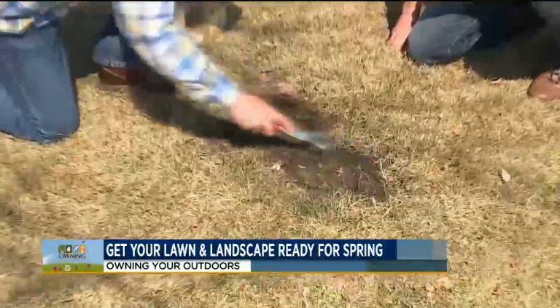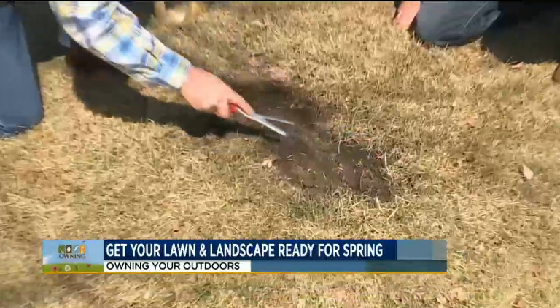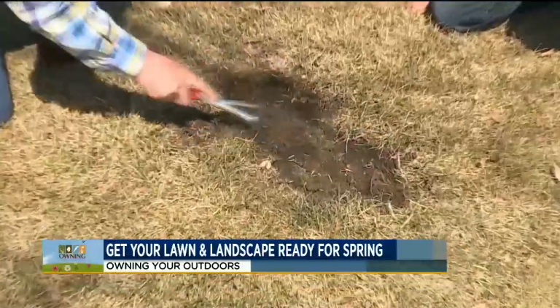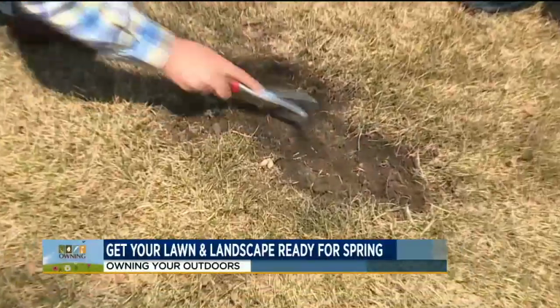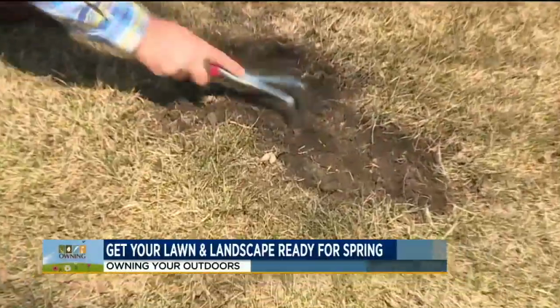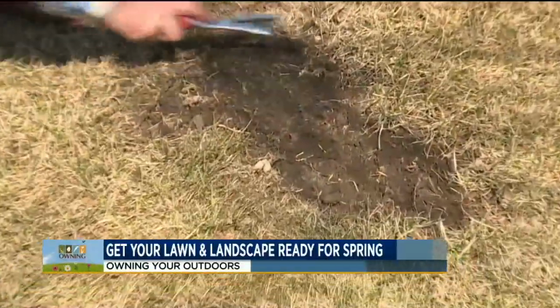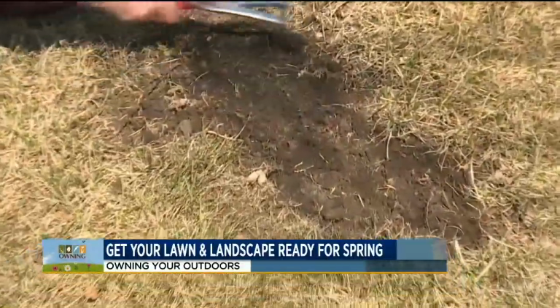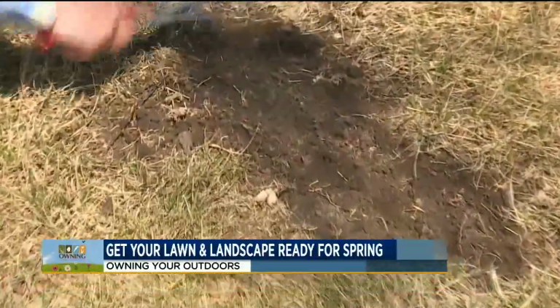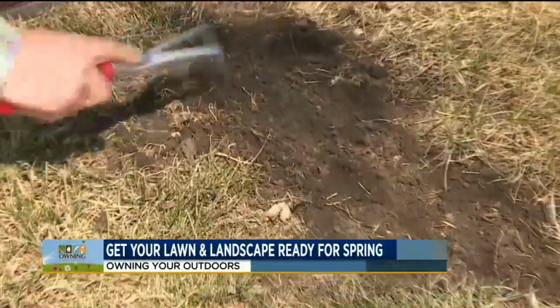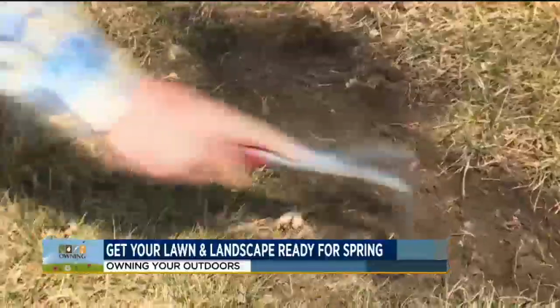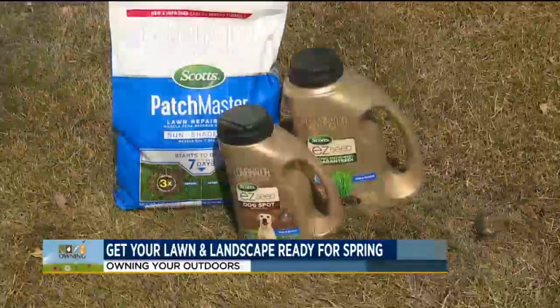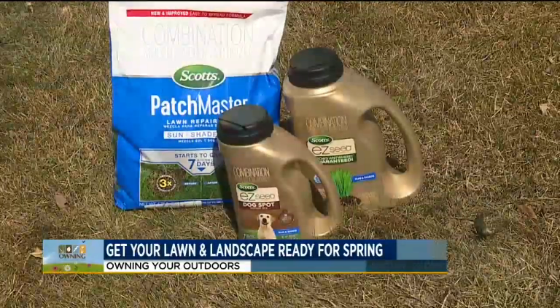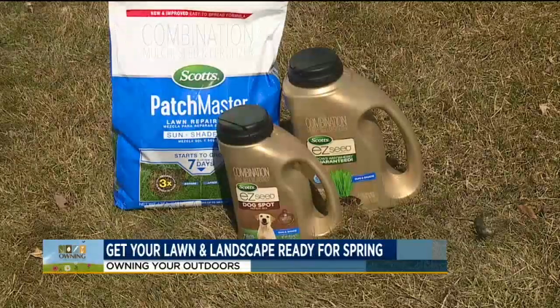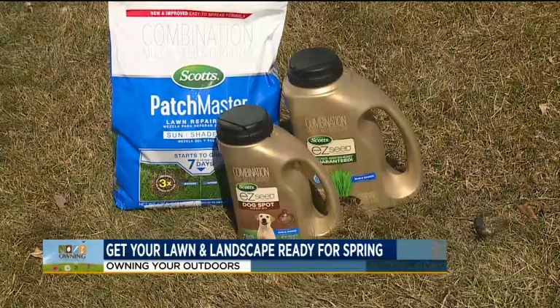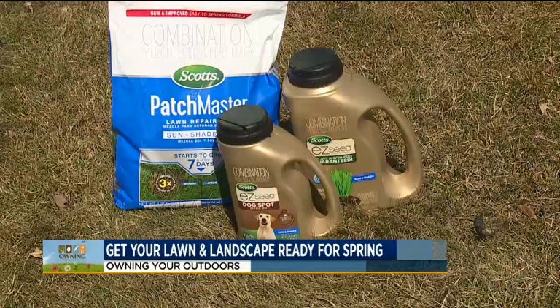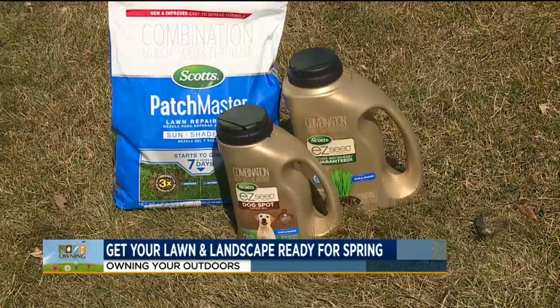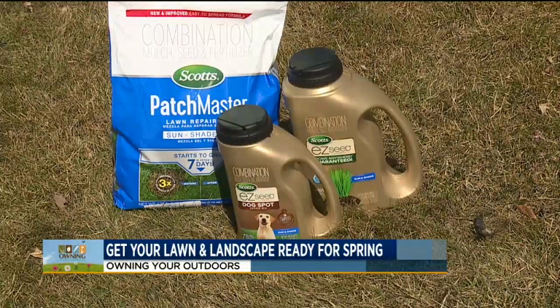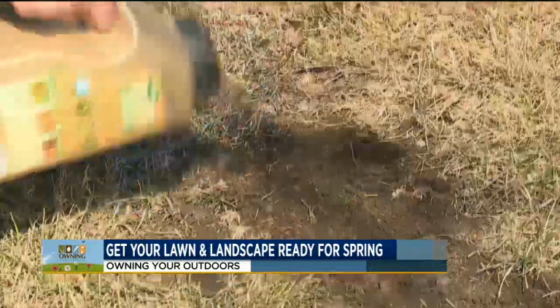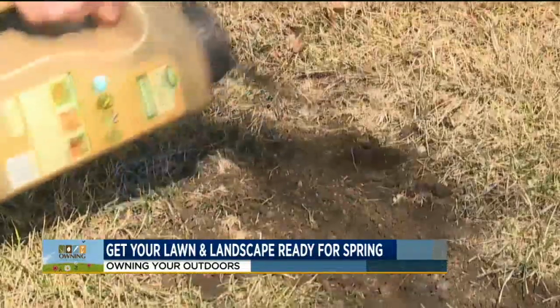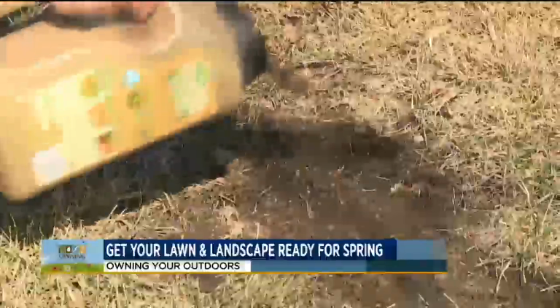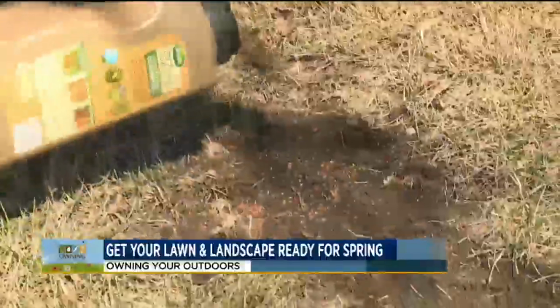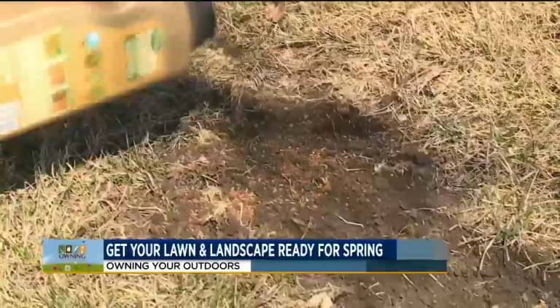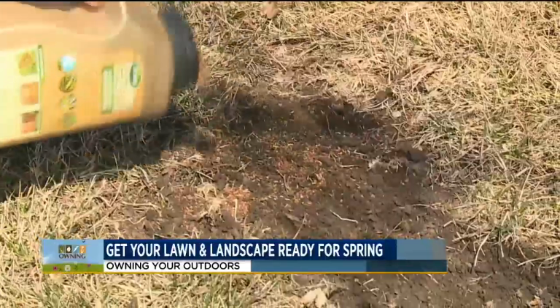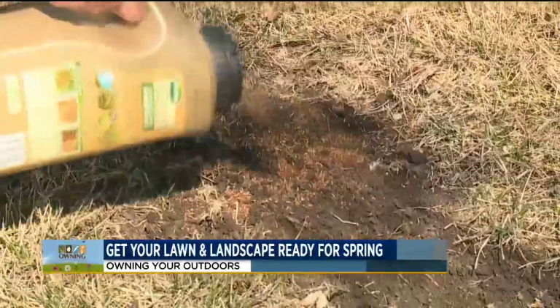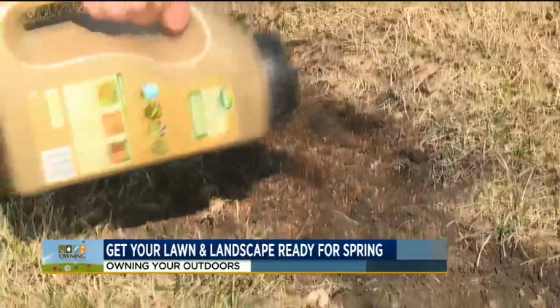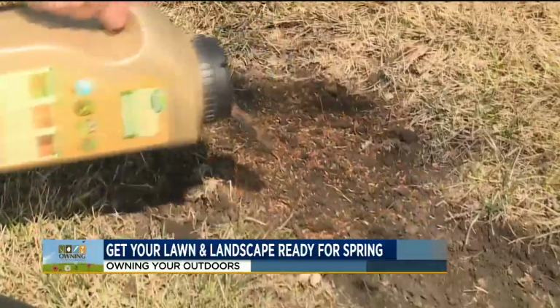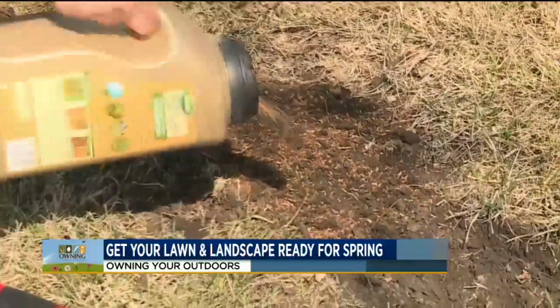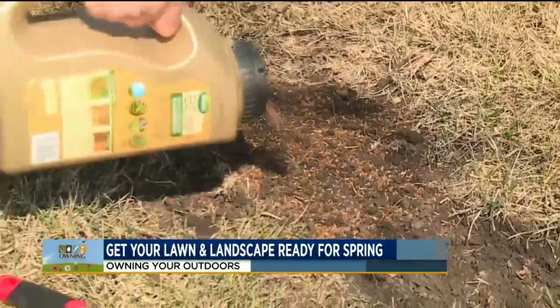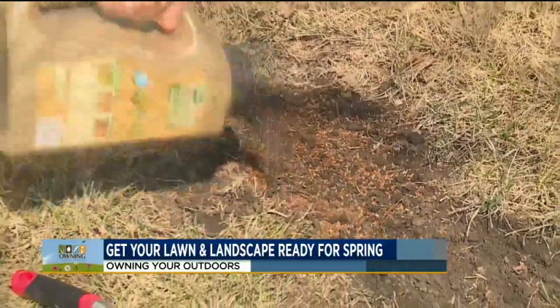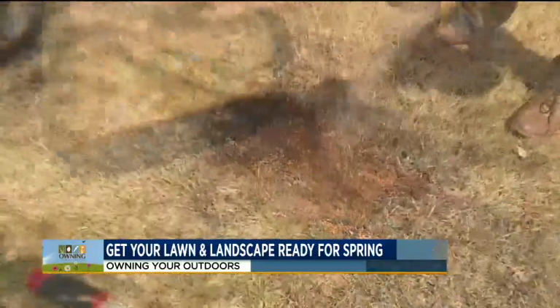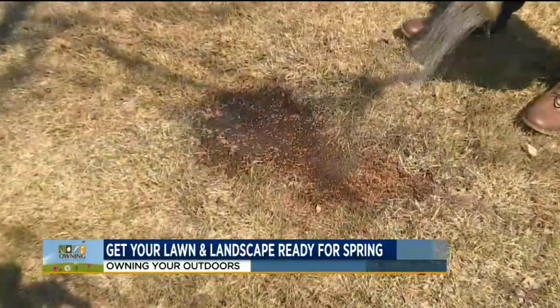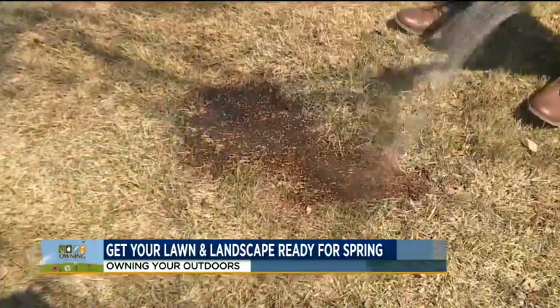First, if you have spots in your yard, that's called spot seeding. There are a number of products made just for seeding spots. They have fertilizer, mulch, and seed all in one container. You put that down, and as long as it's a bit moist, you're going to have grass.